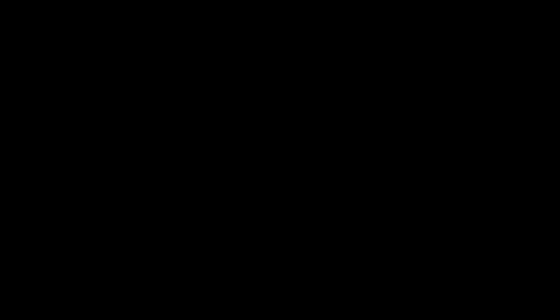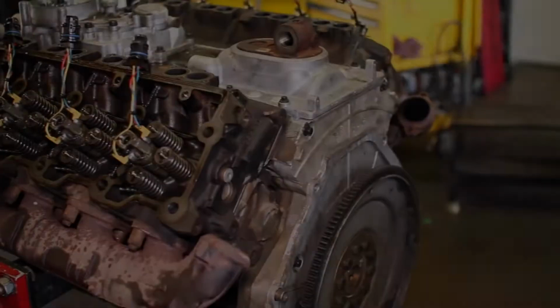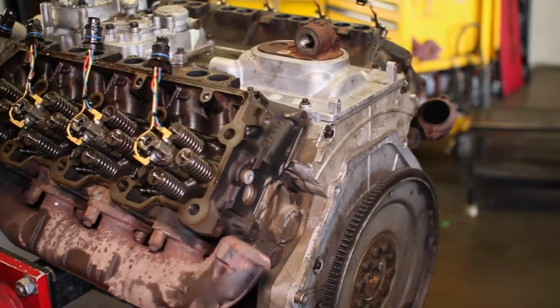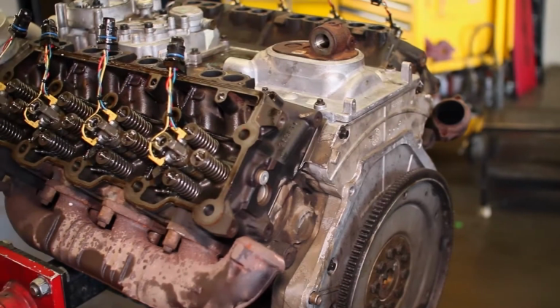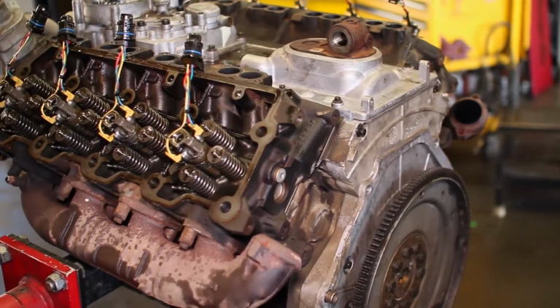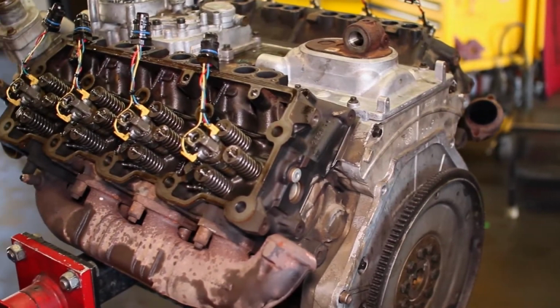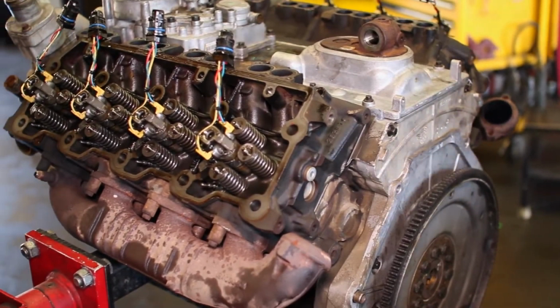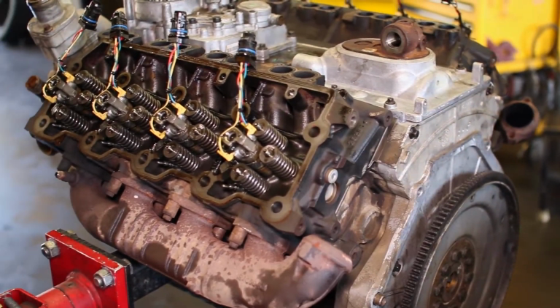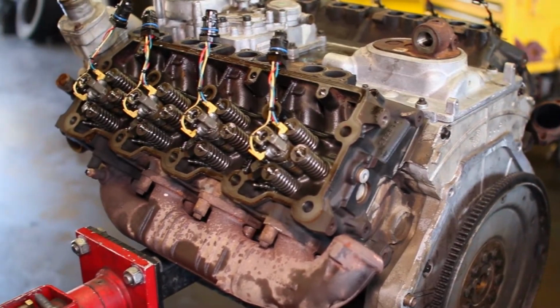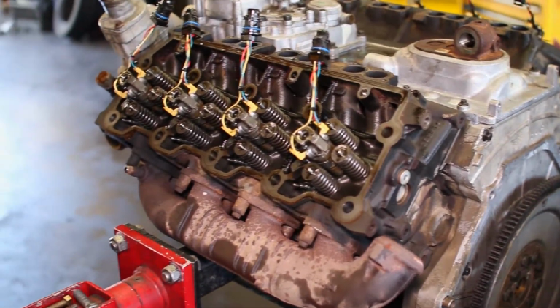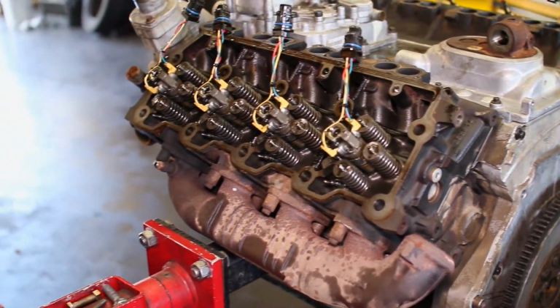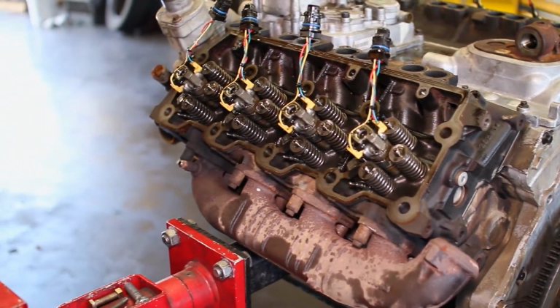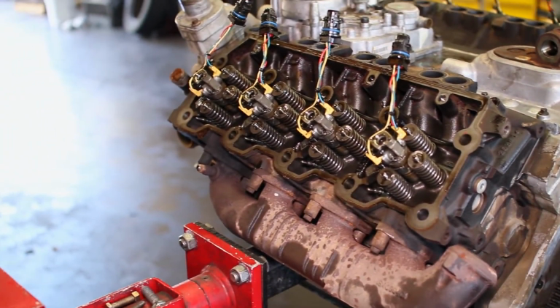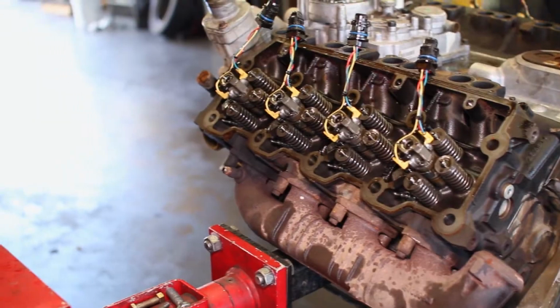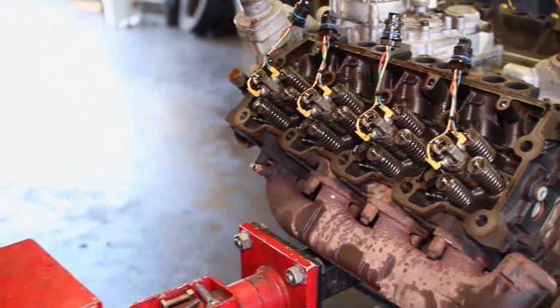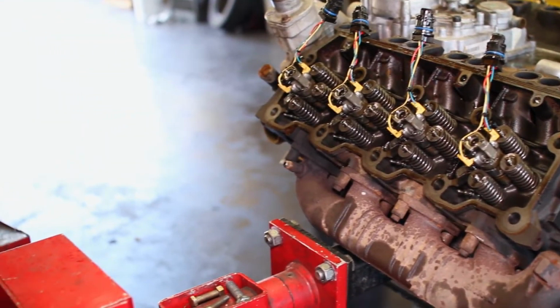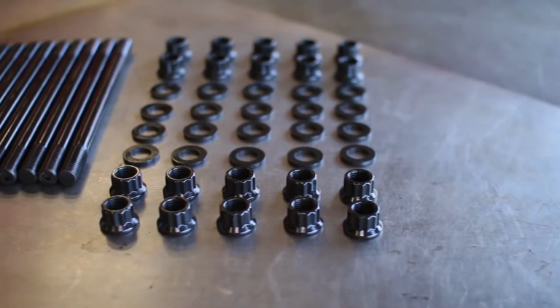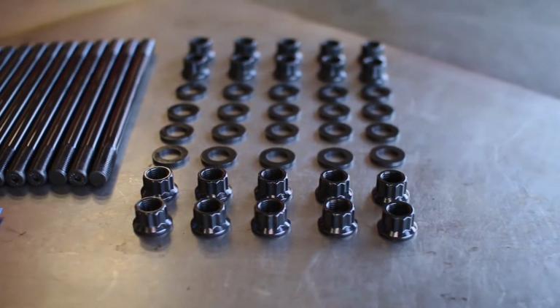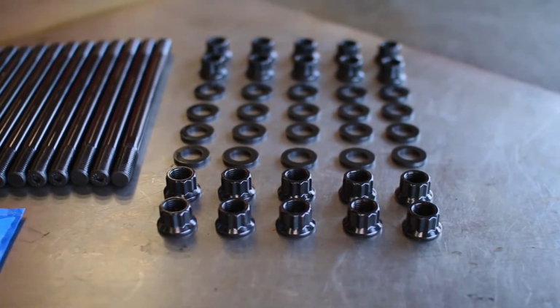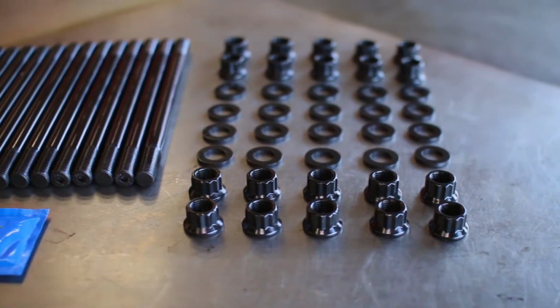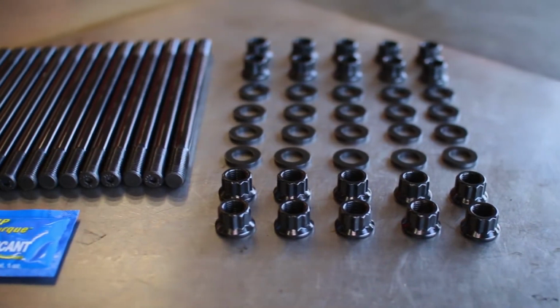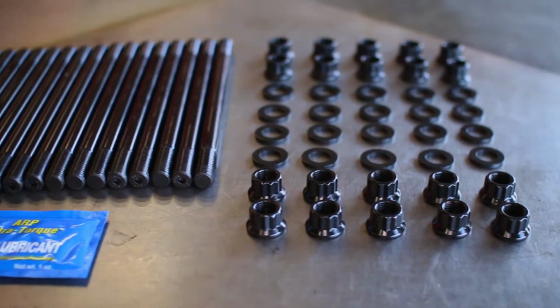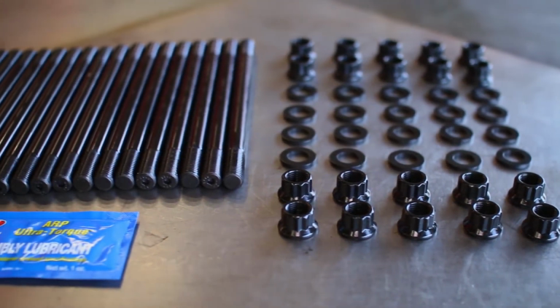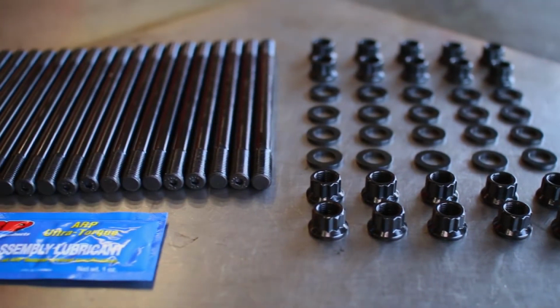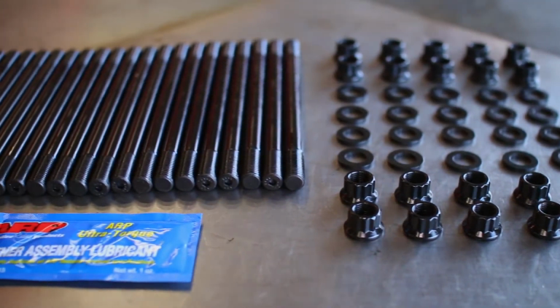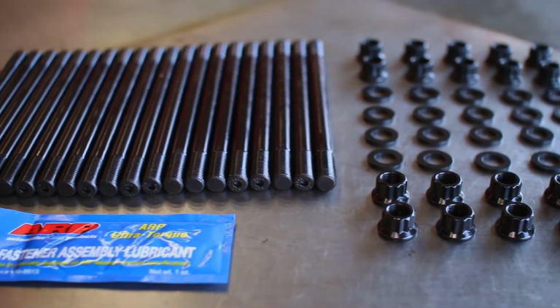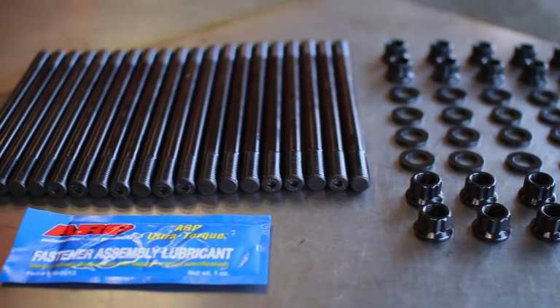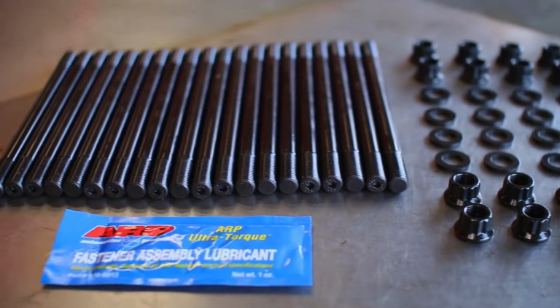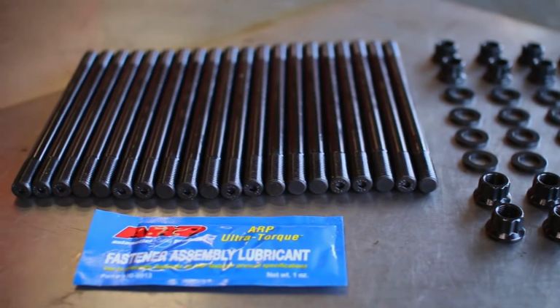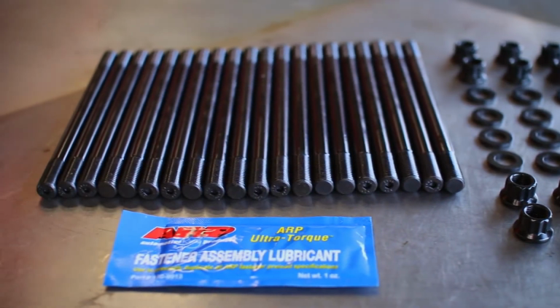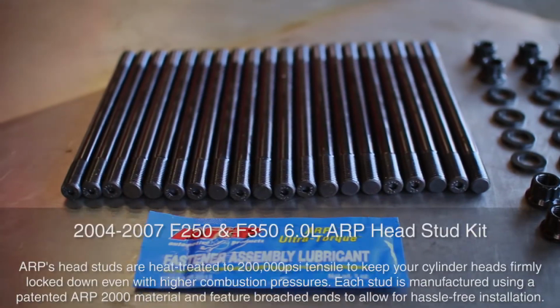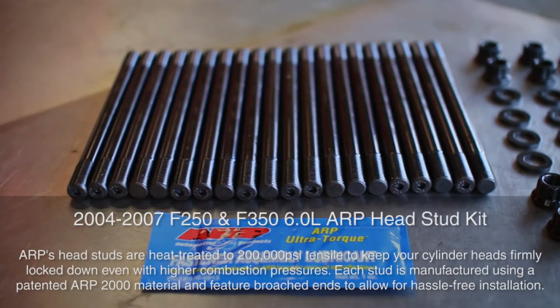The 6L Super Duty's stock head studs are notoriously weak and are known to stretch and weaken when you throw on too much power, but these ARP heat-treated head studs won't cause head lift even under heavy-duty pressure.